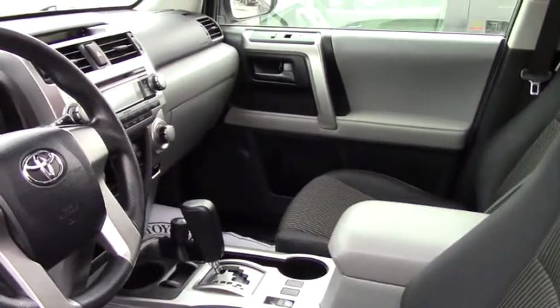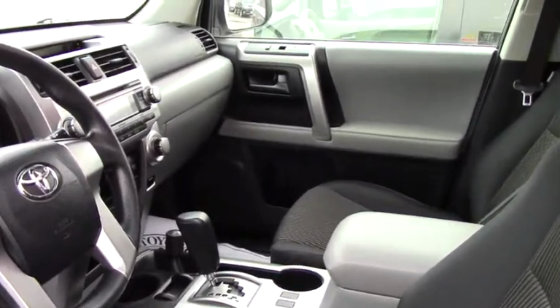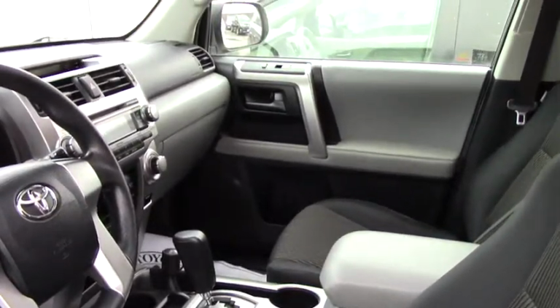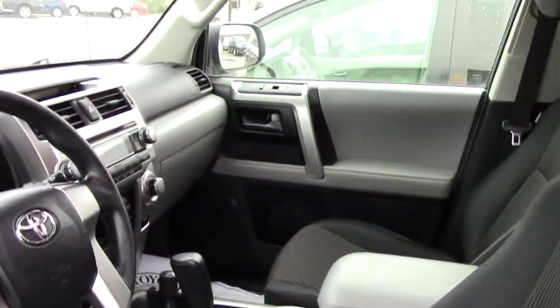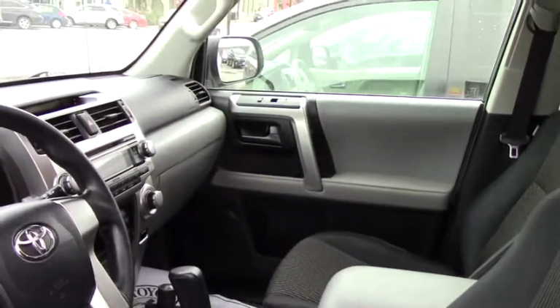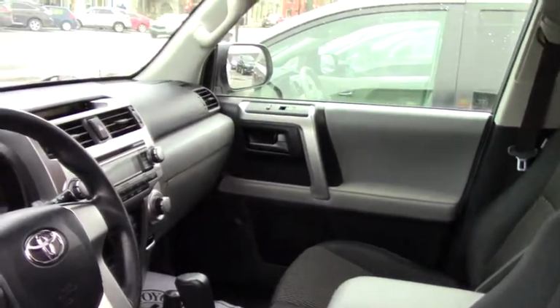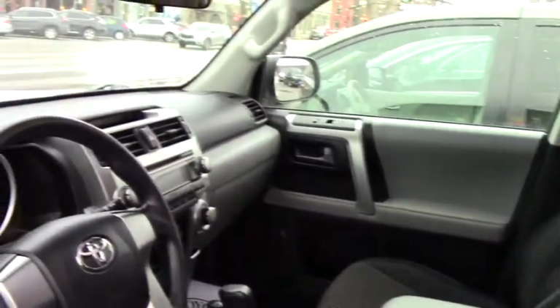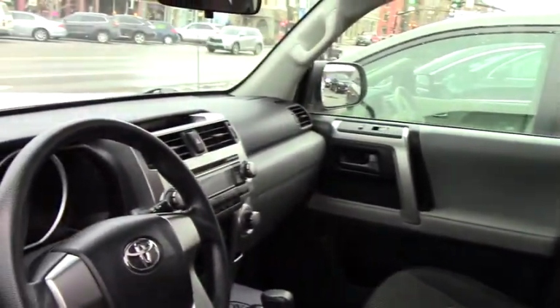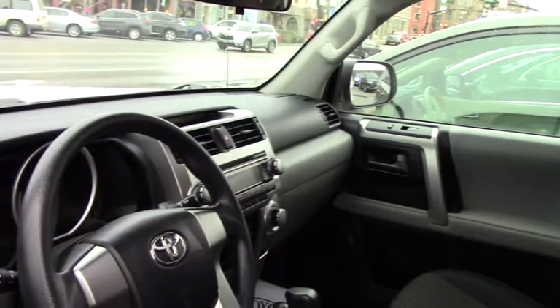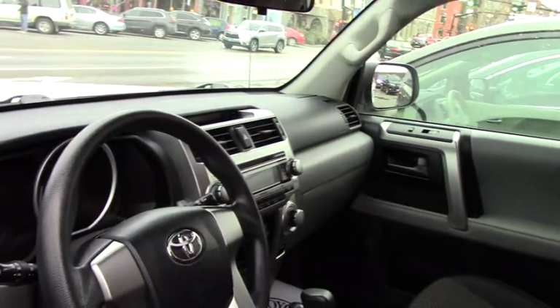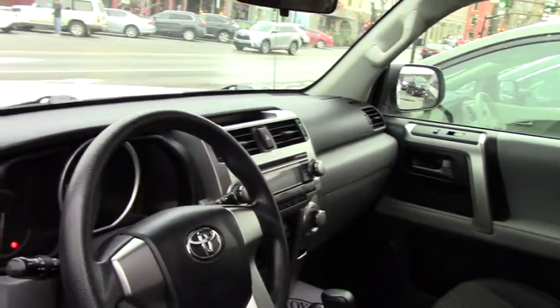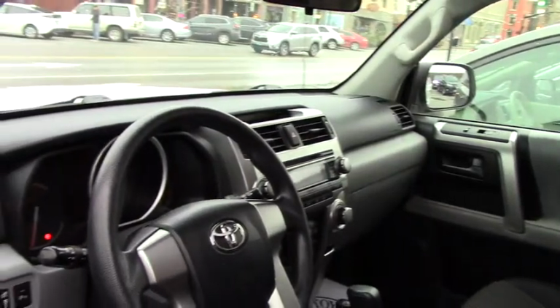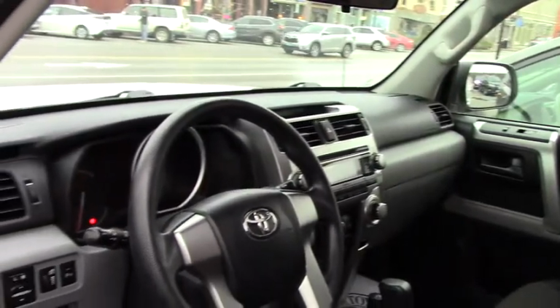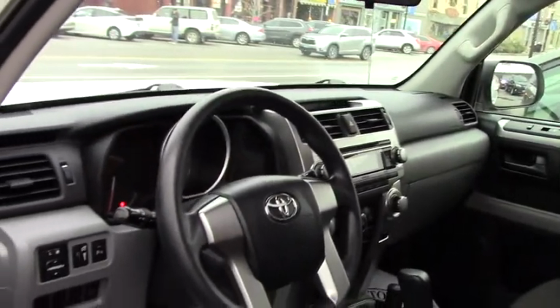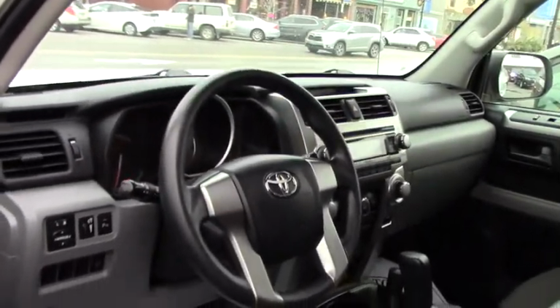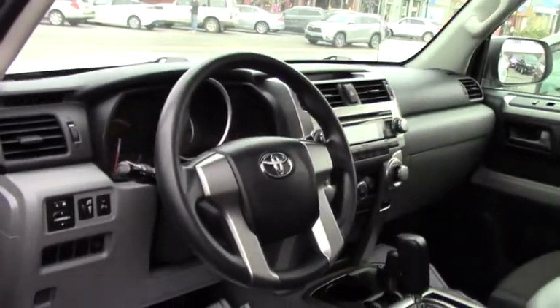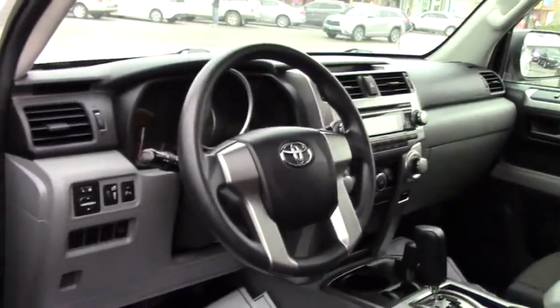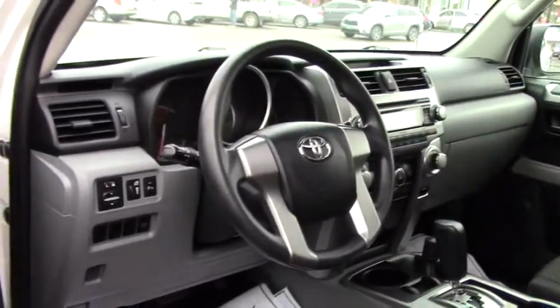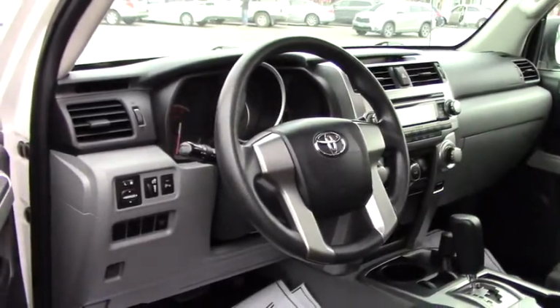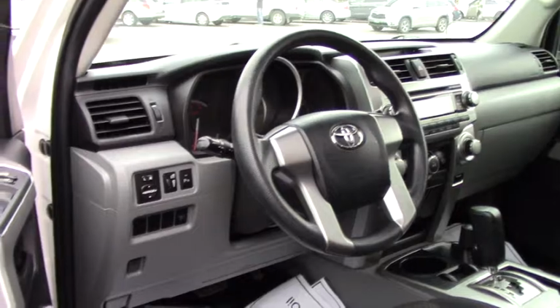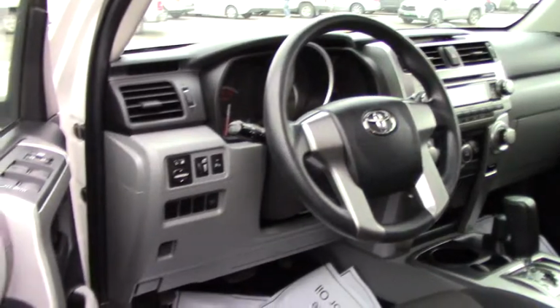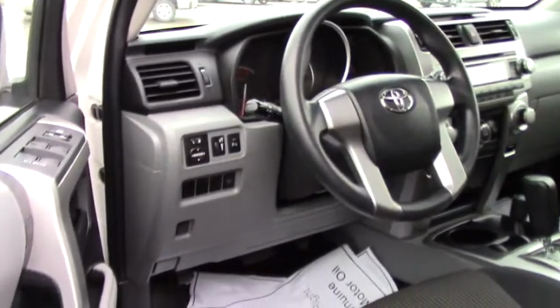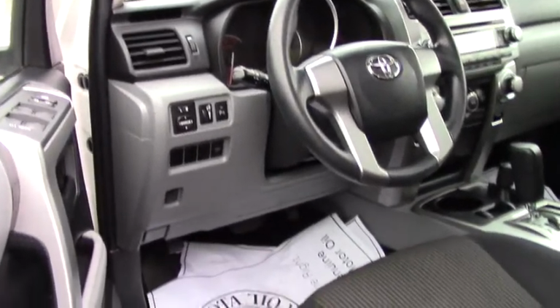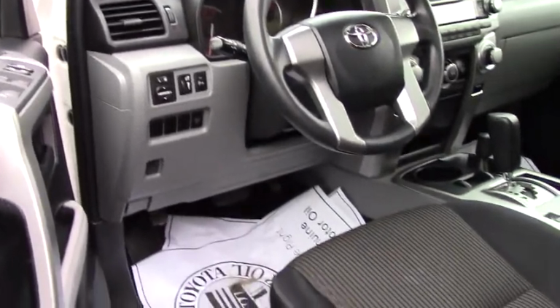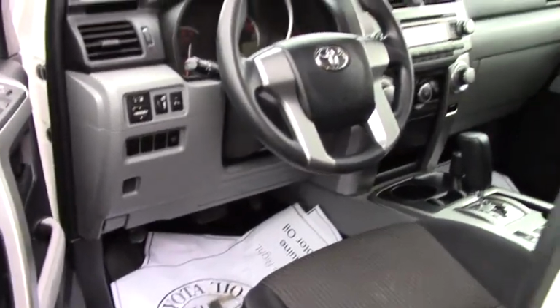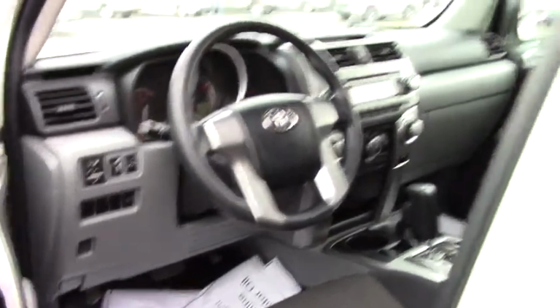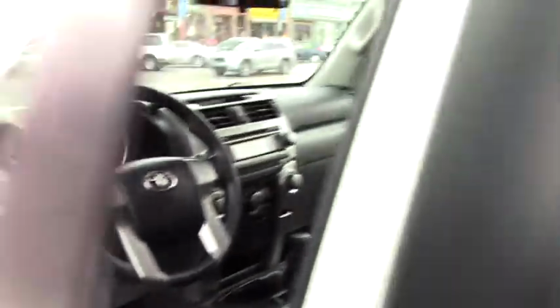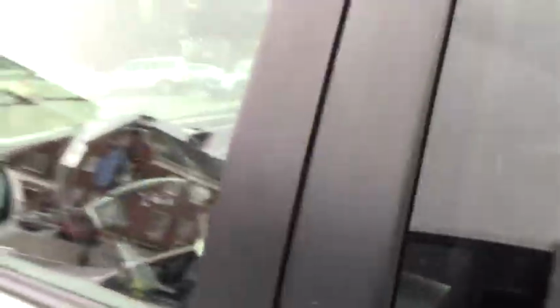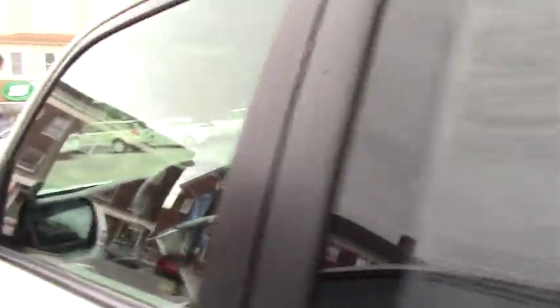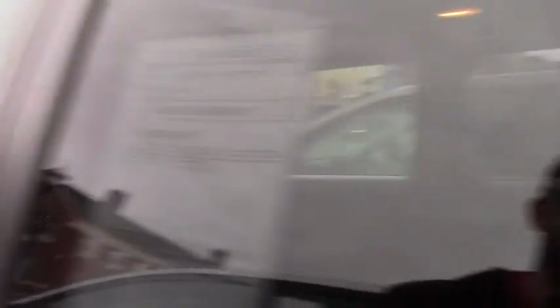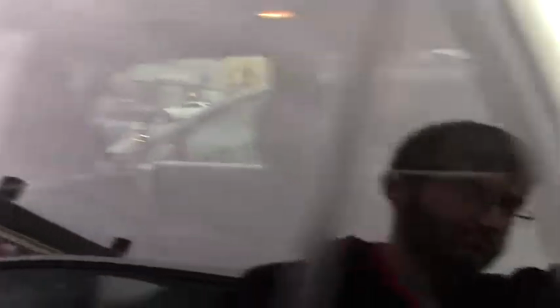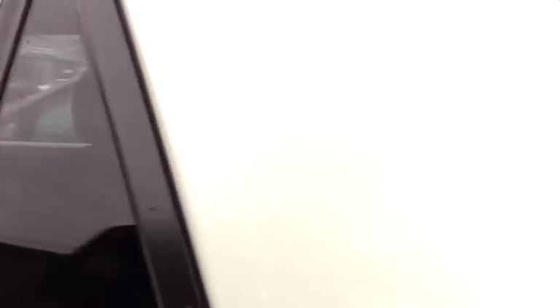This one in particular has AC, cruise control, and all your other standard features with it. Being a 2010, it does not have Bluetooth built into it — that's probably about the only thing it doesn't have. But it's a nice running vehicle; if you needed an SUV, this is certainly one that'll do the job for you.